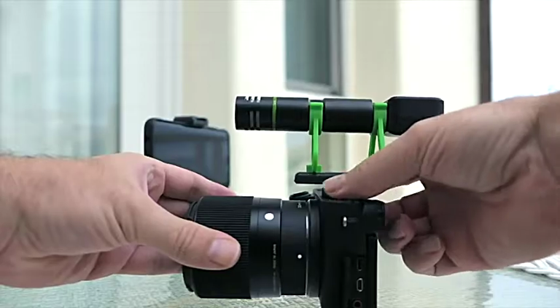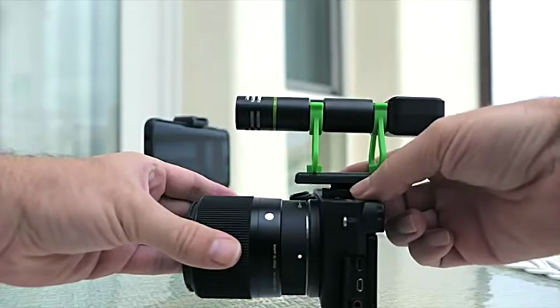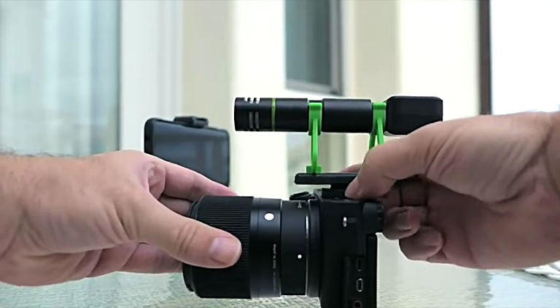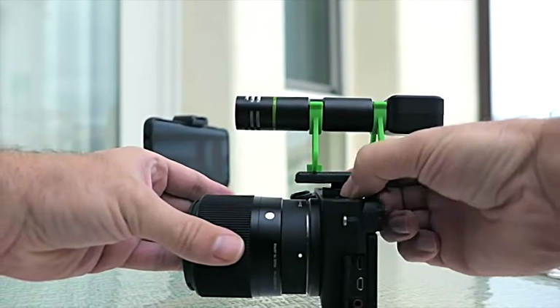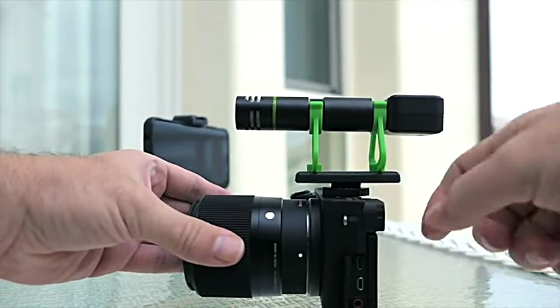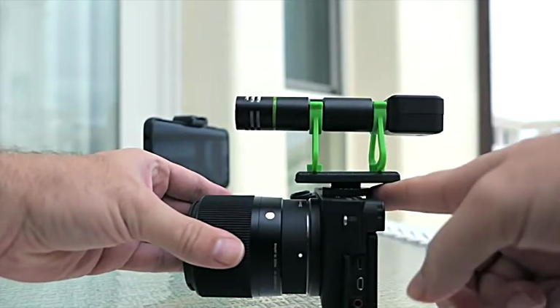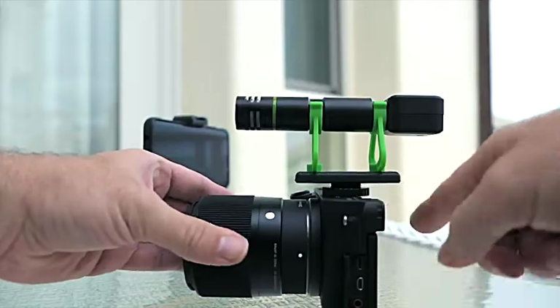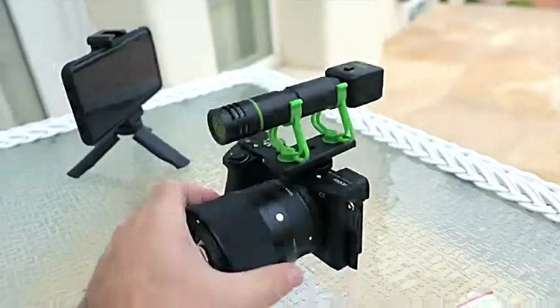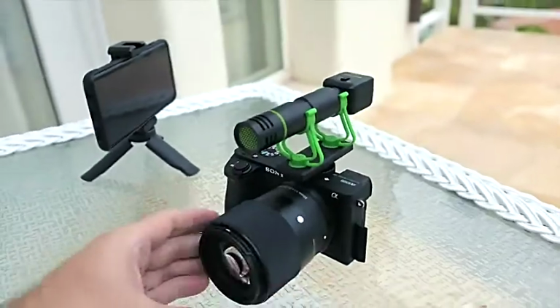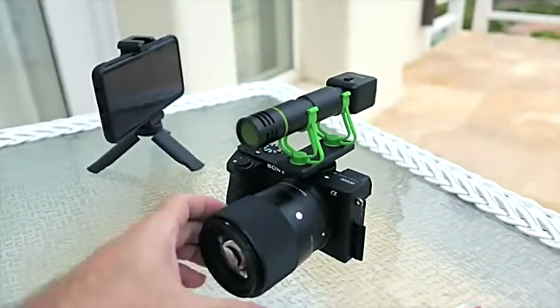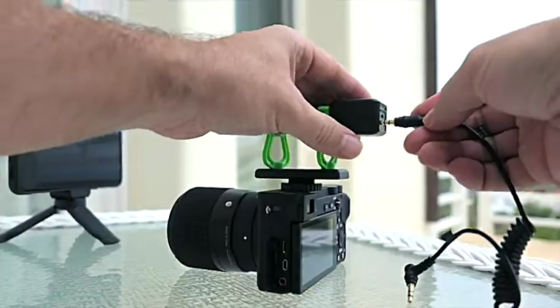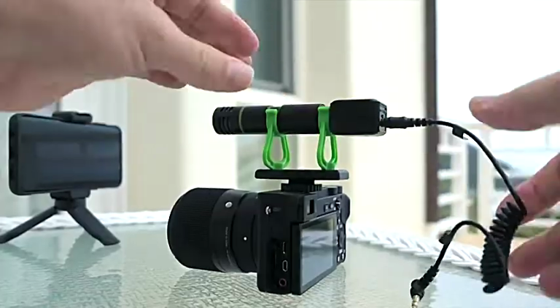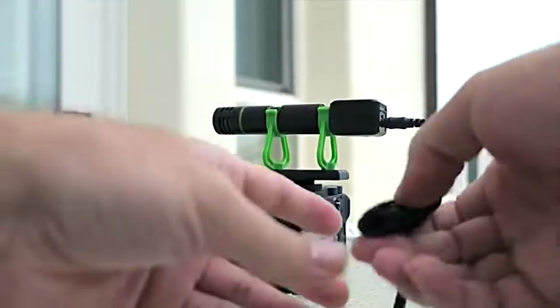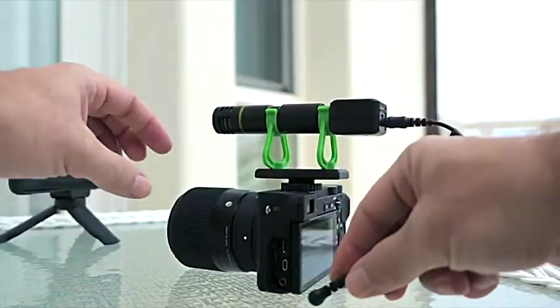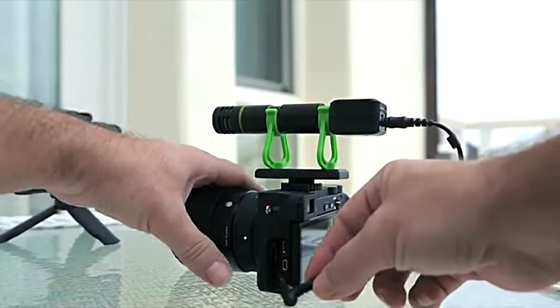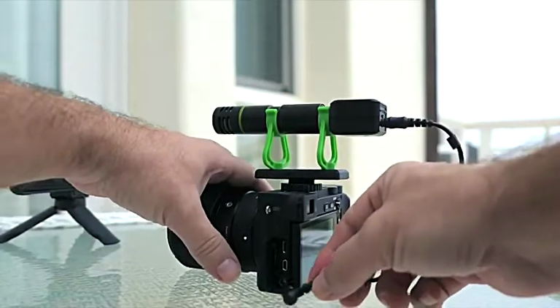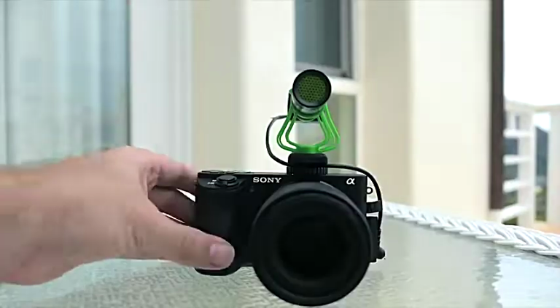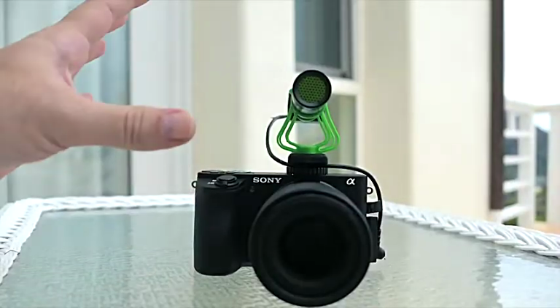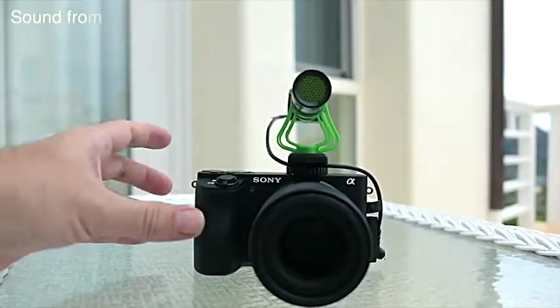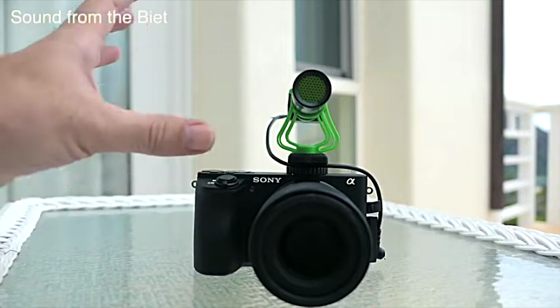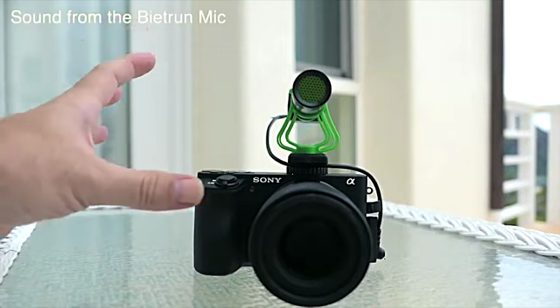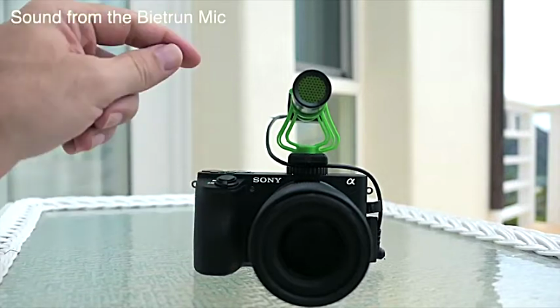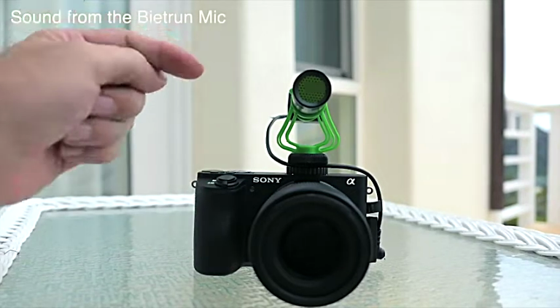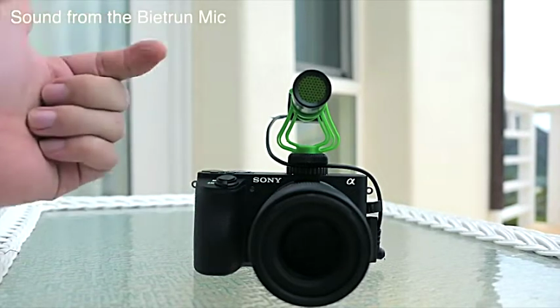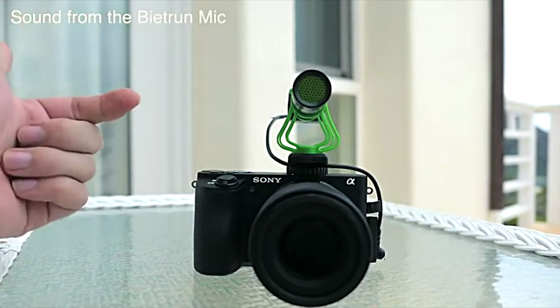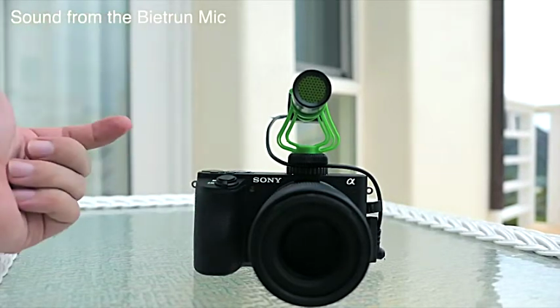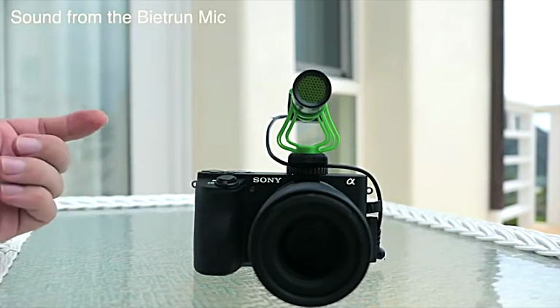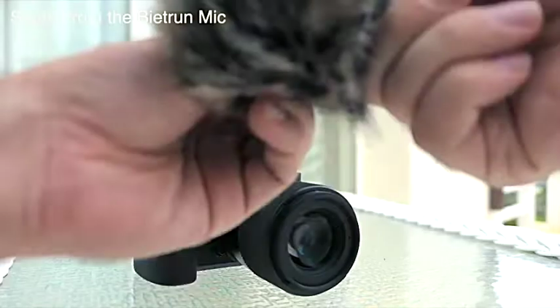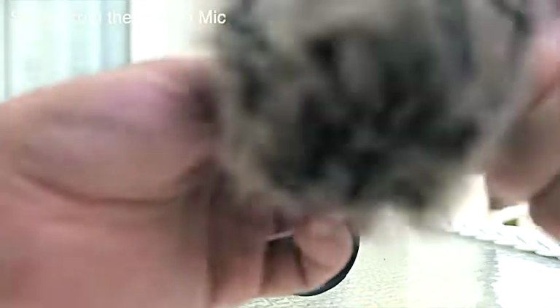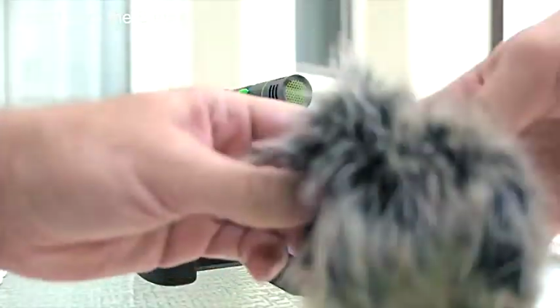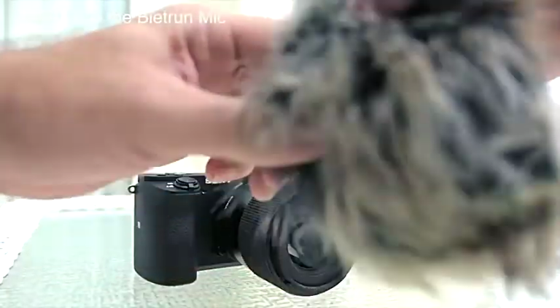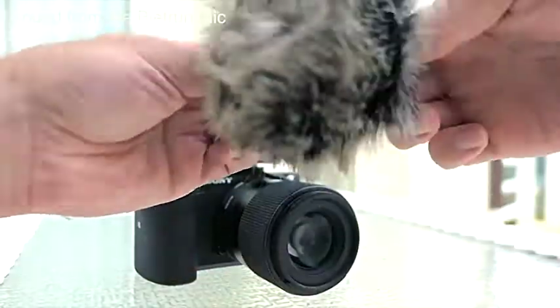Slide into the hot shoe and lock in with this turning knob — so this is what it looks like going in on top, and the other end in. Alright, so we are recording and I'm talking straight to it about a foot away, so this is what it sounds like.